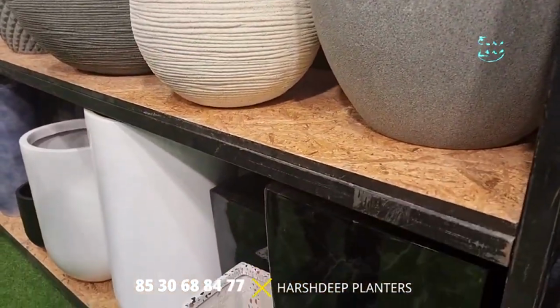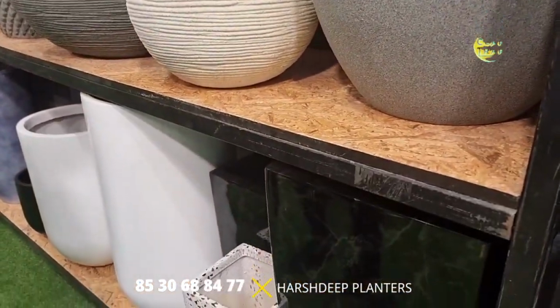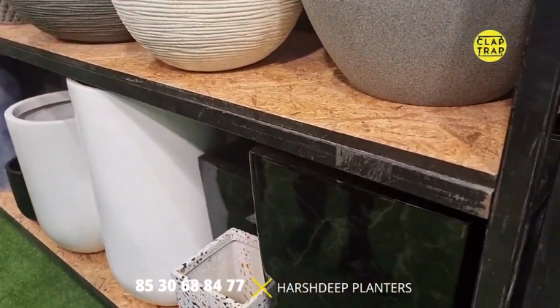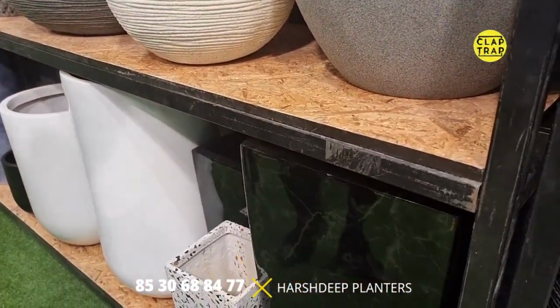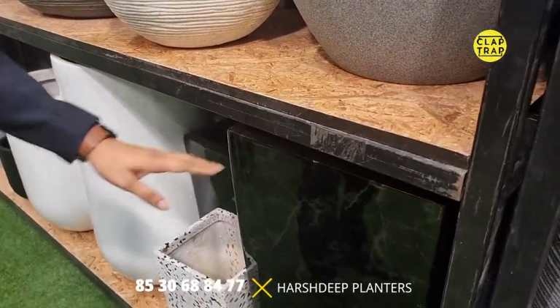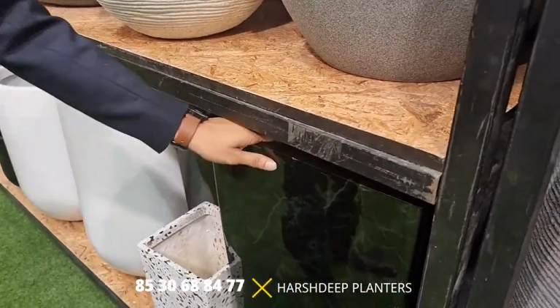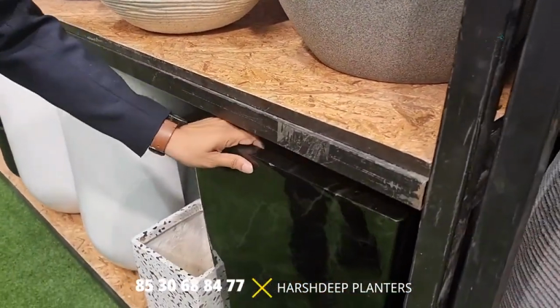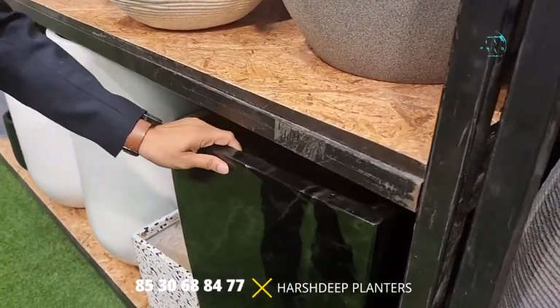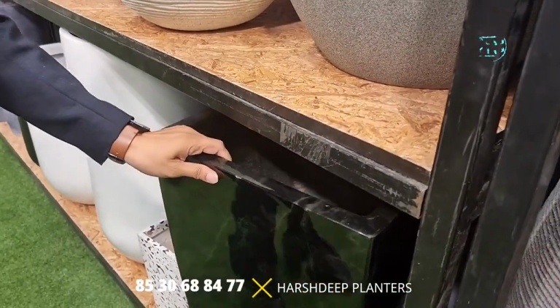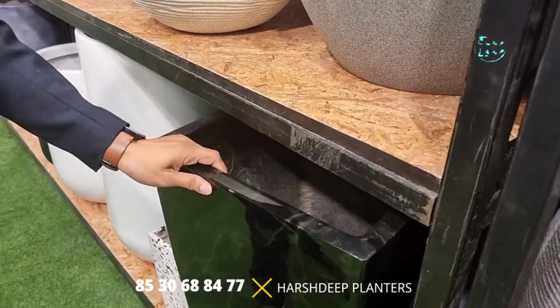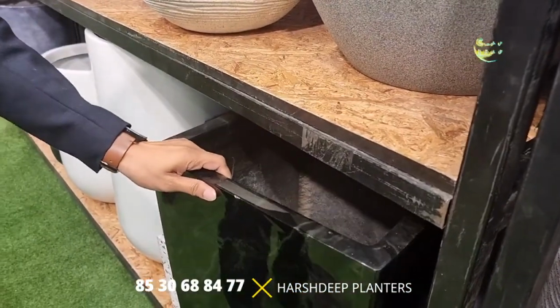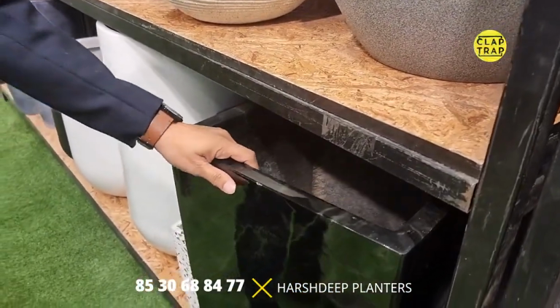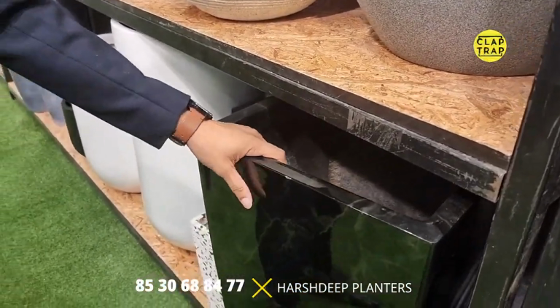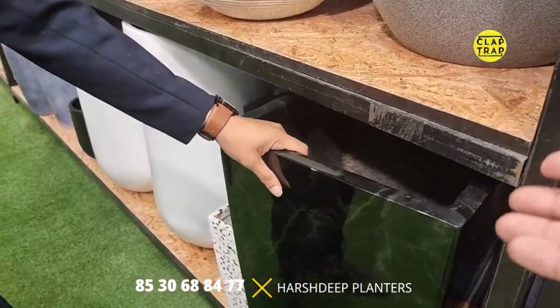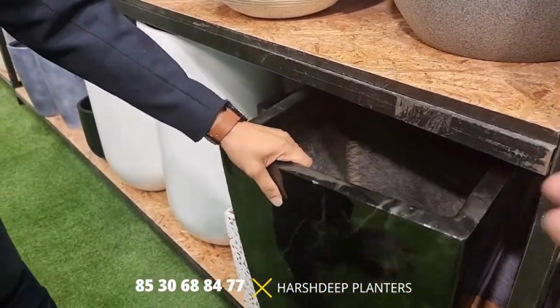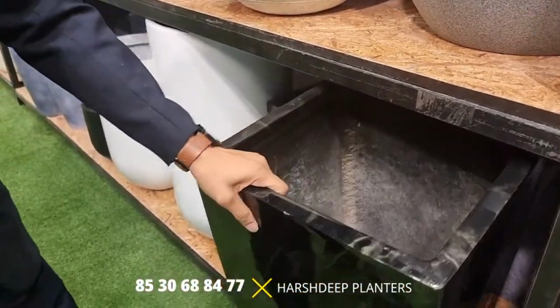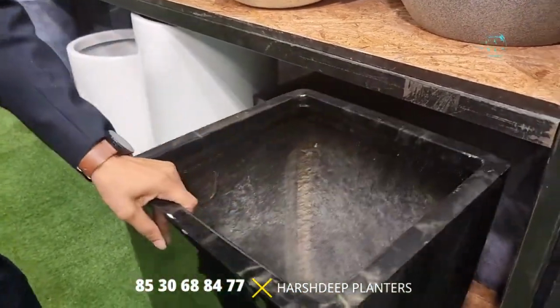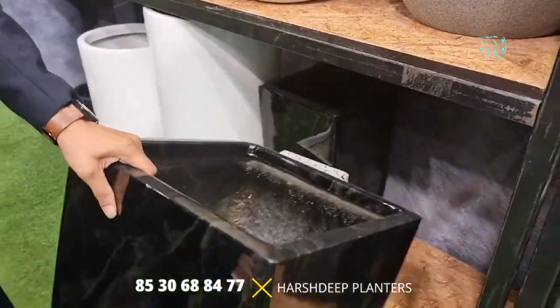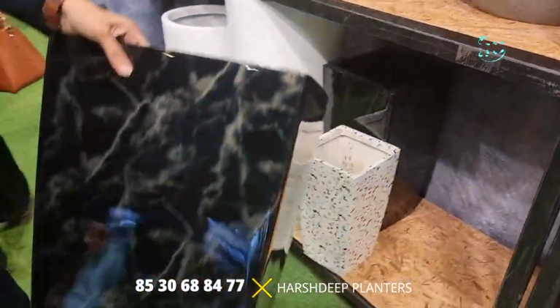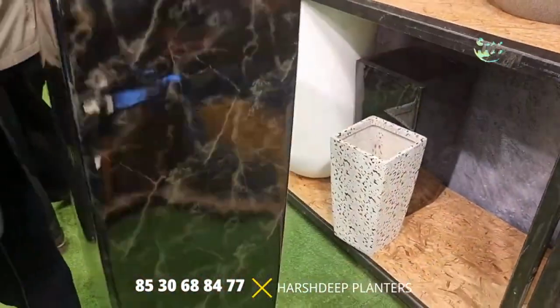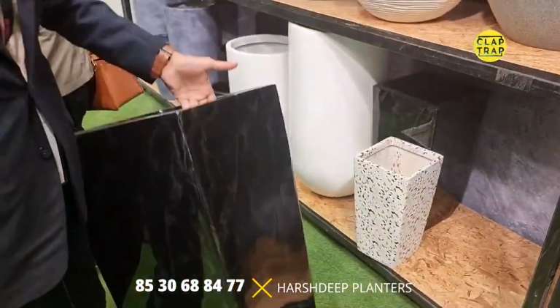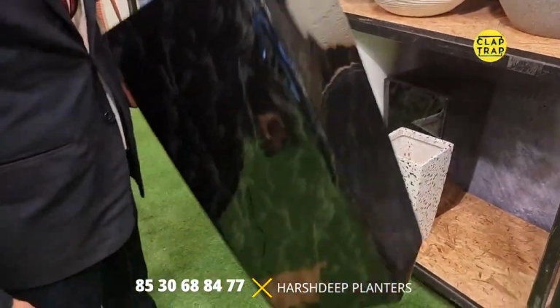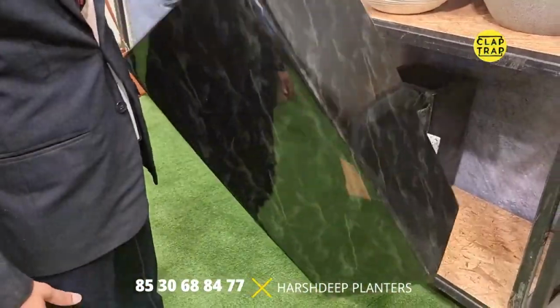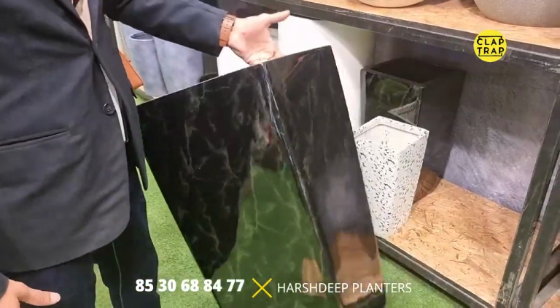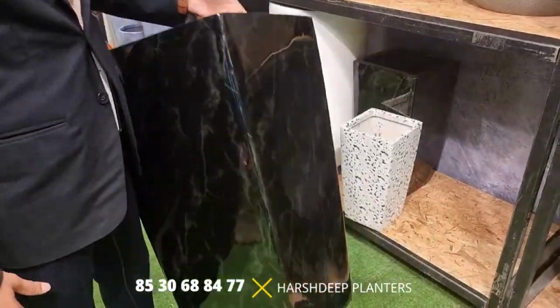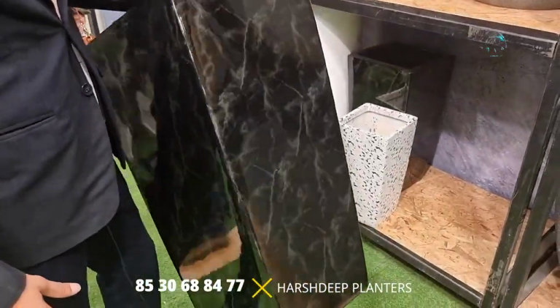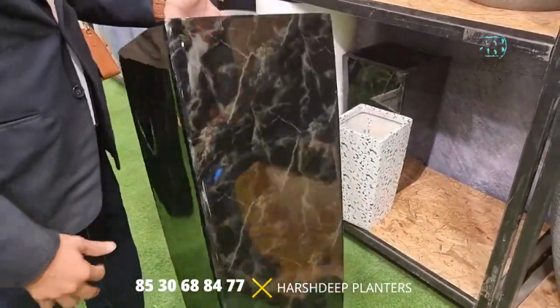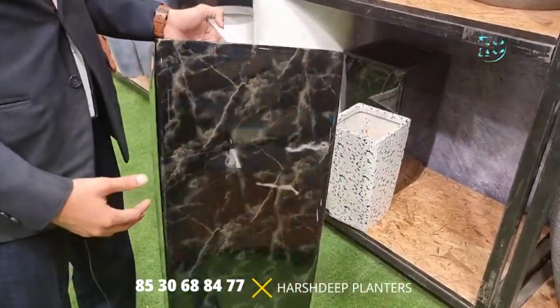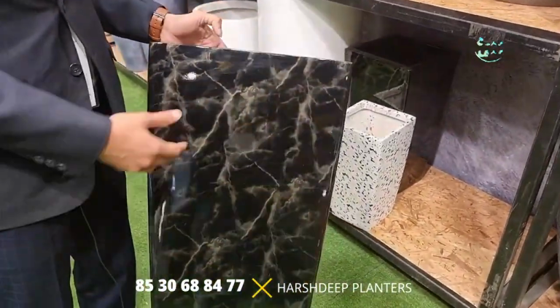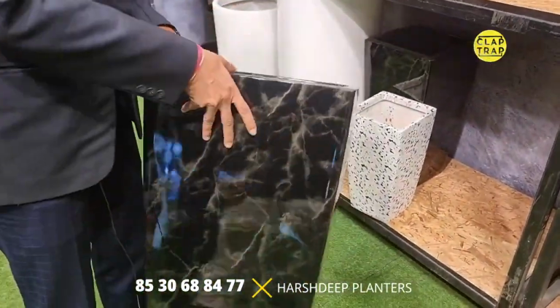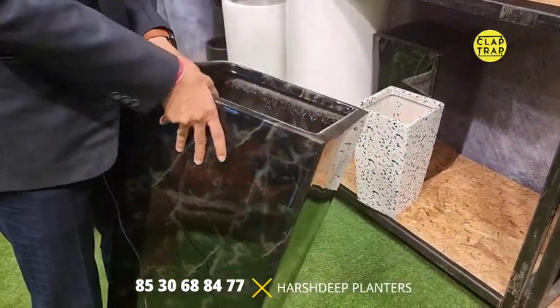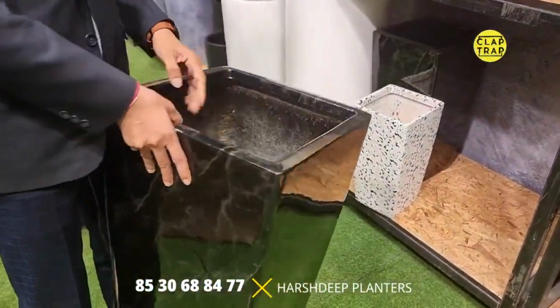This one is very nice — it's an Italian marble finish again. It's very lightweight; you could pull it out so easily. It's absolutely lightweight — maybe around 3 to 3.5 kilograms. Even a child can lift it.